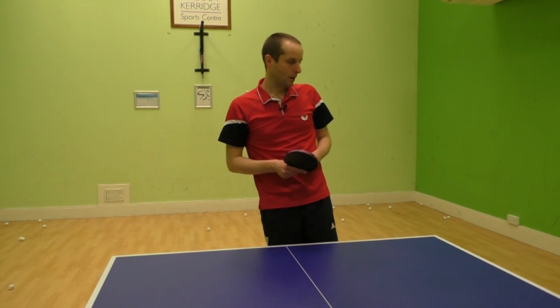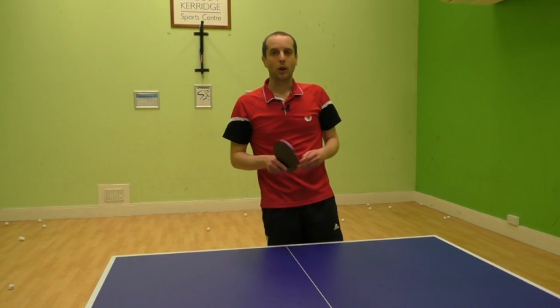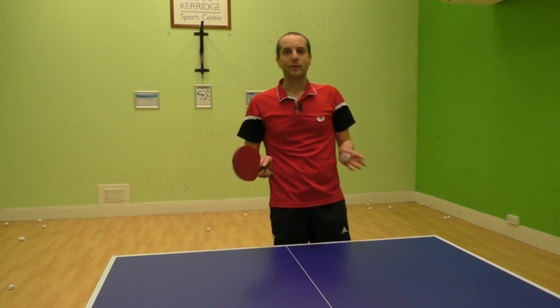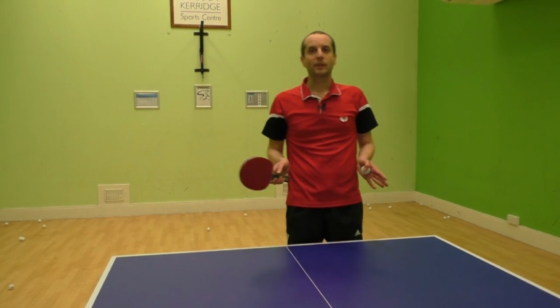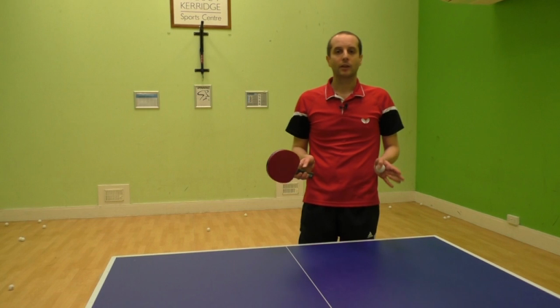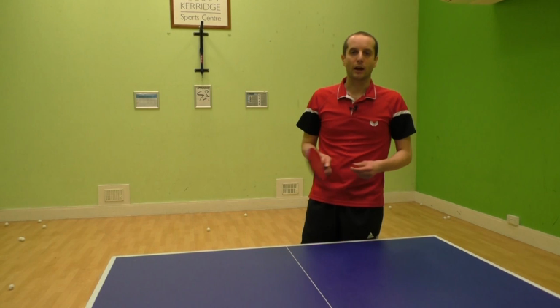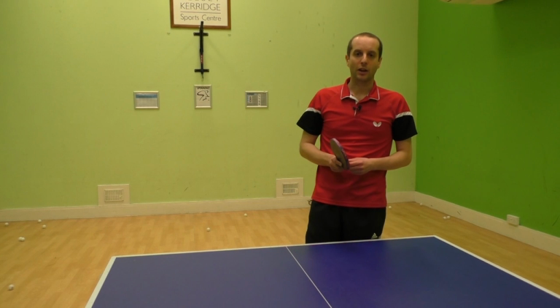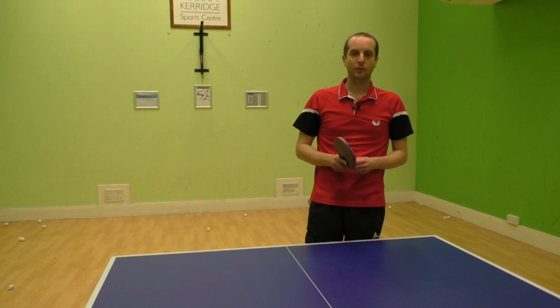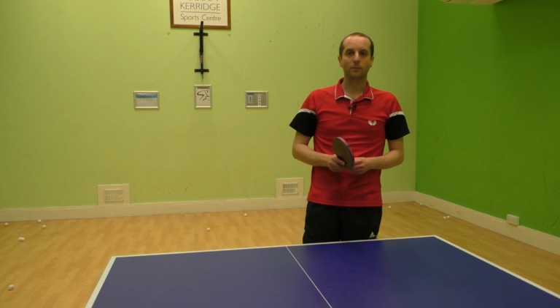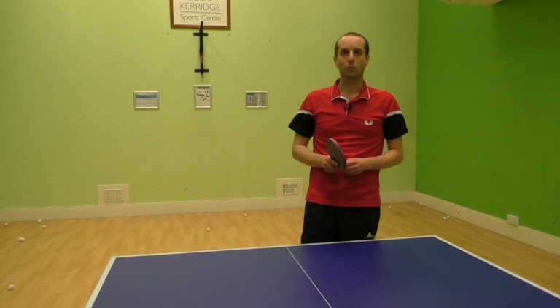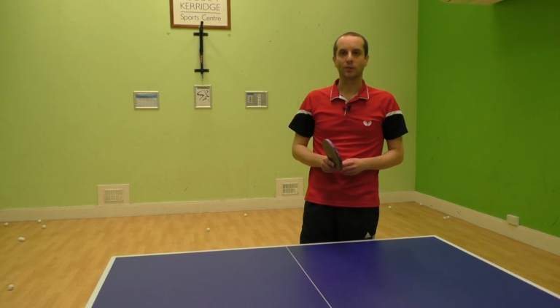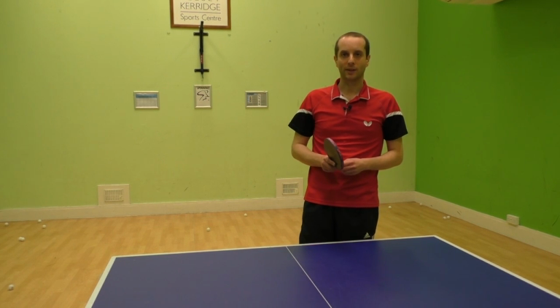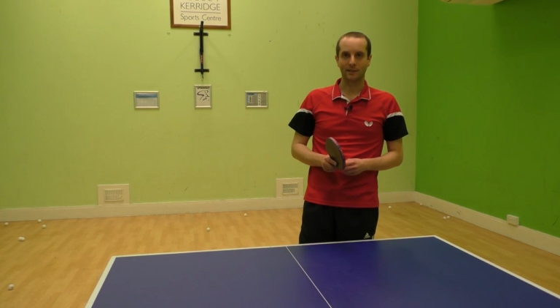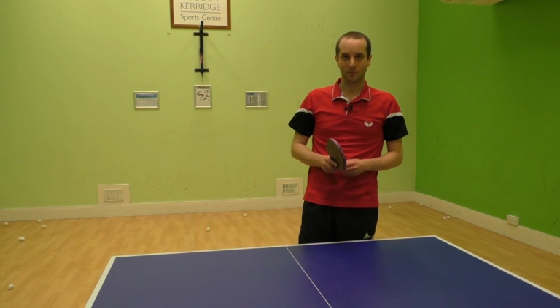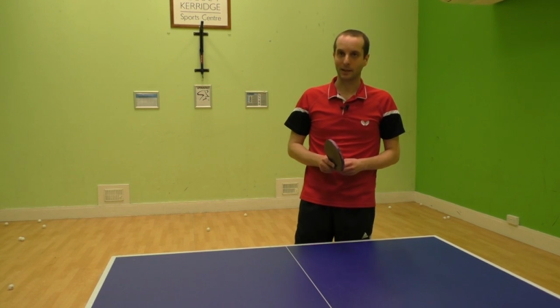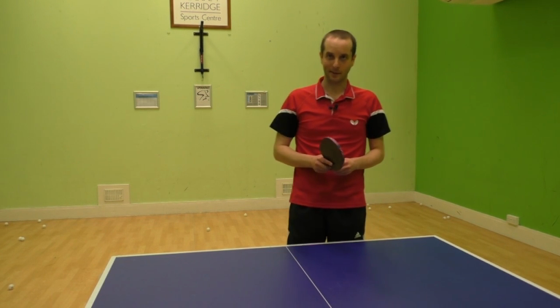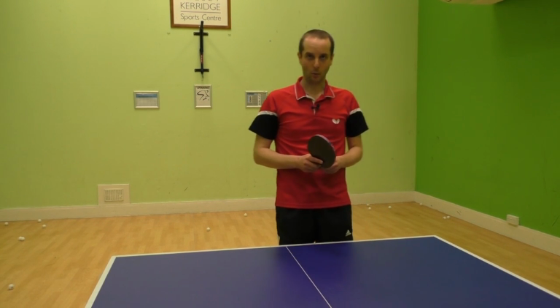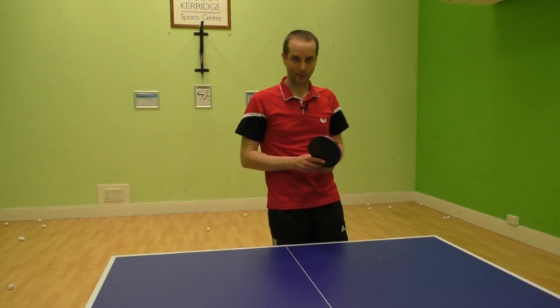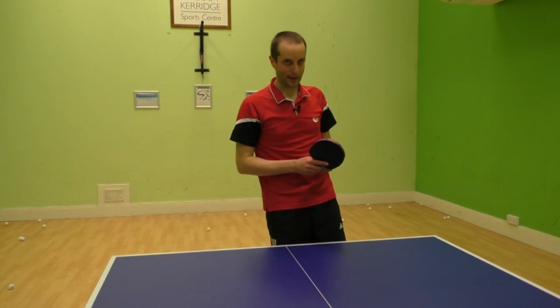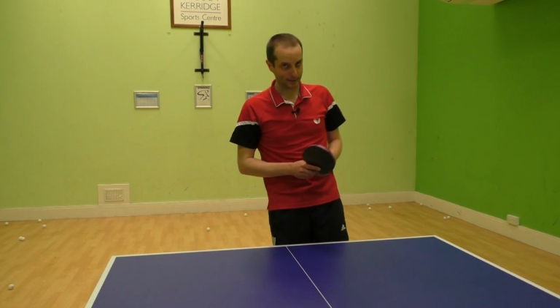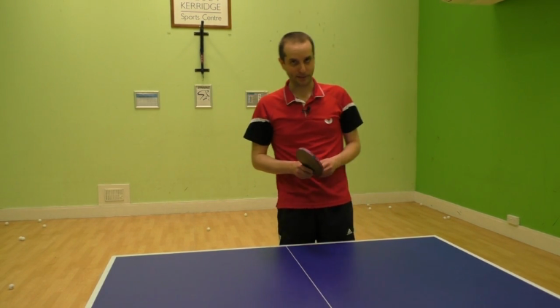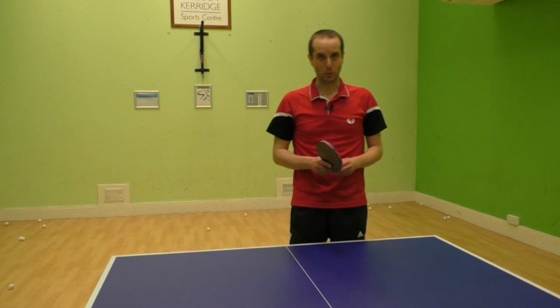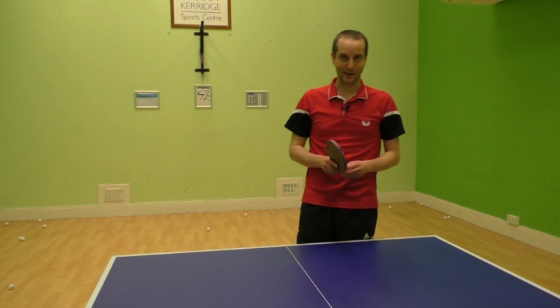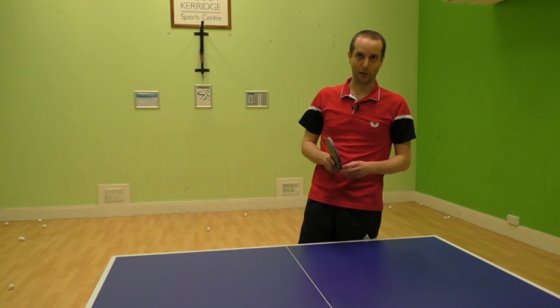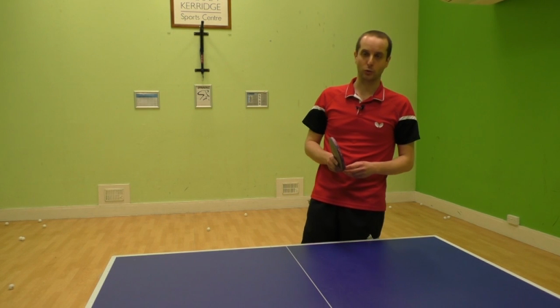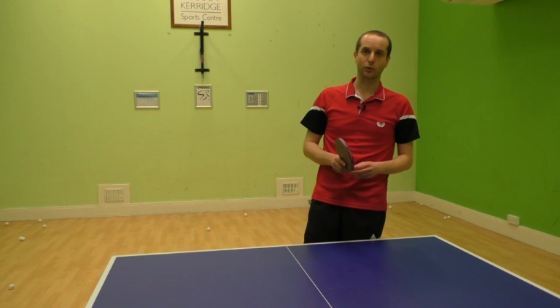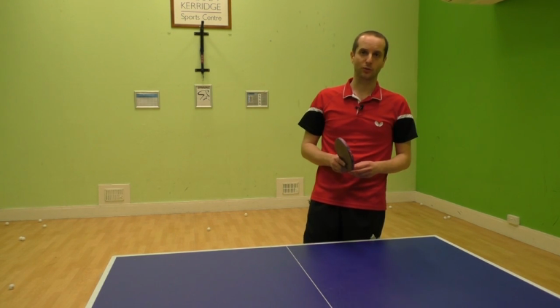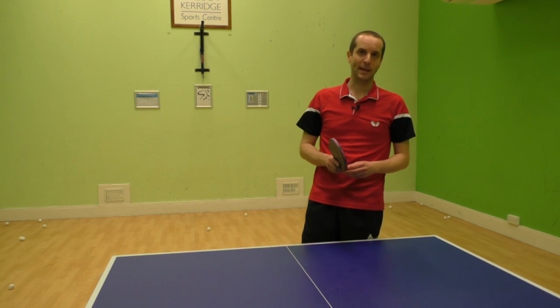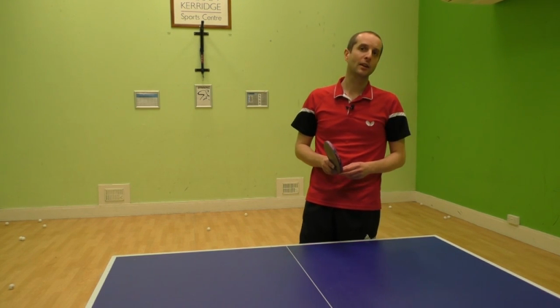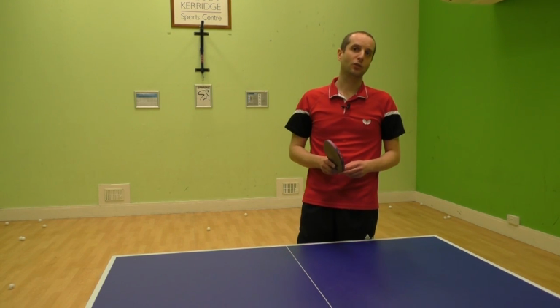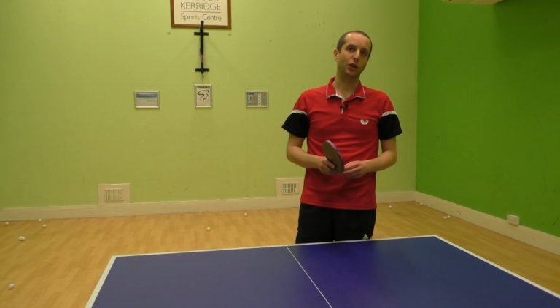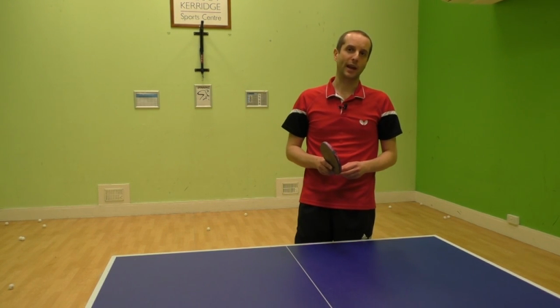I hope you found this video useful. For more table tennis tips please visit my website at www.tabletenniscoach.me.uk.